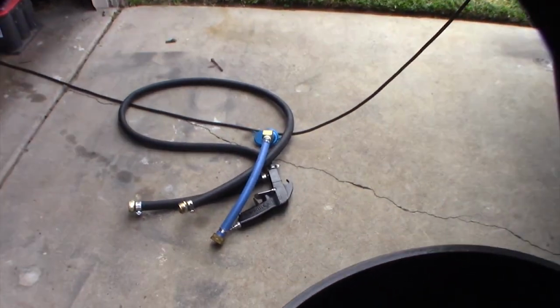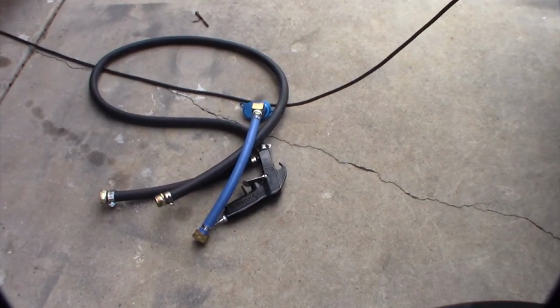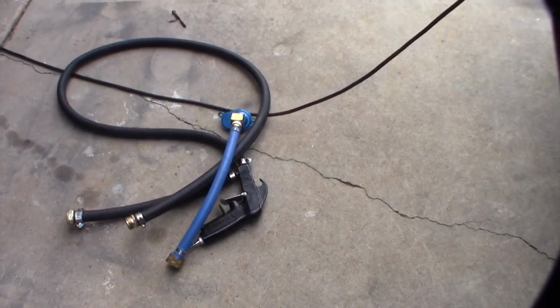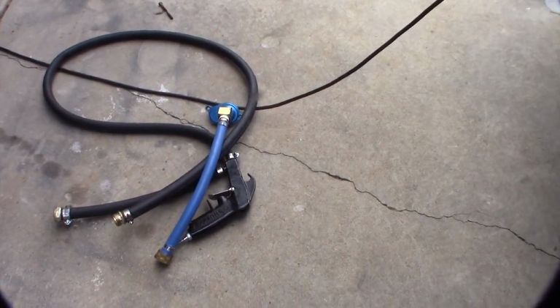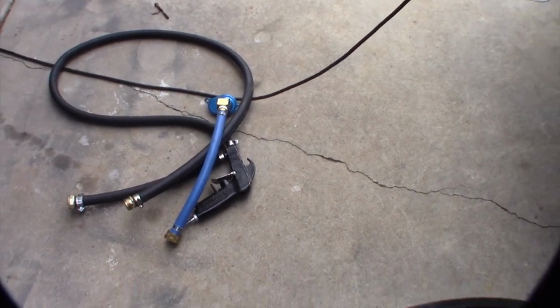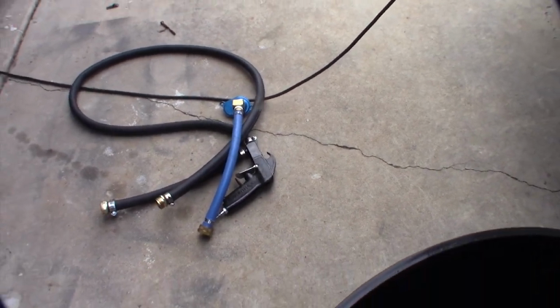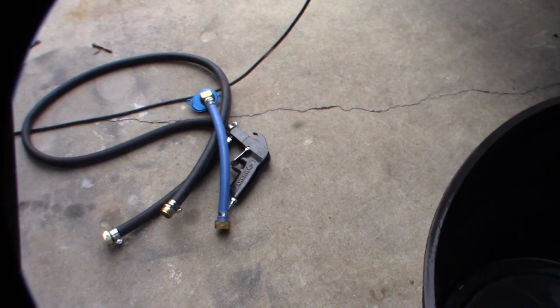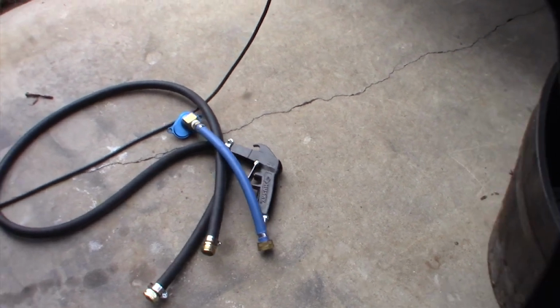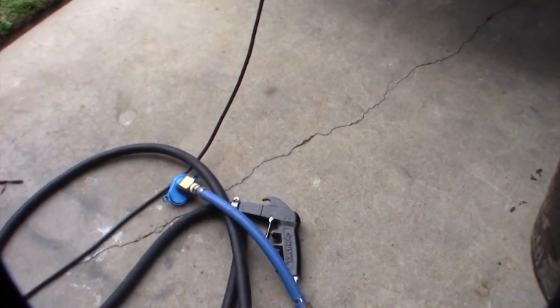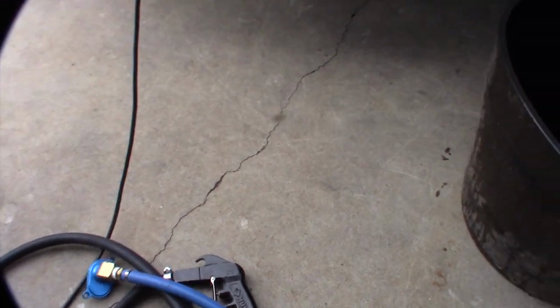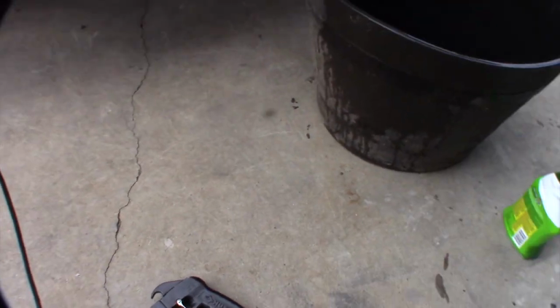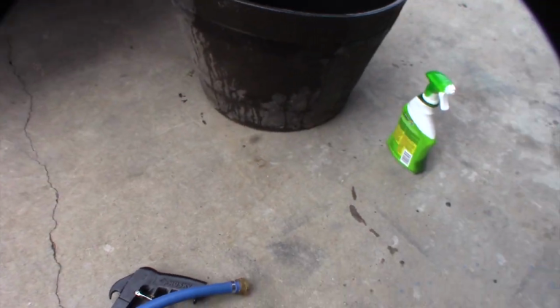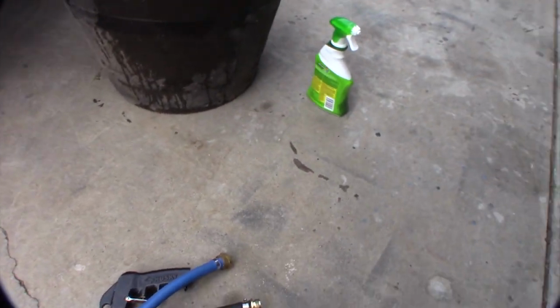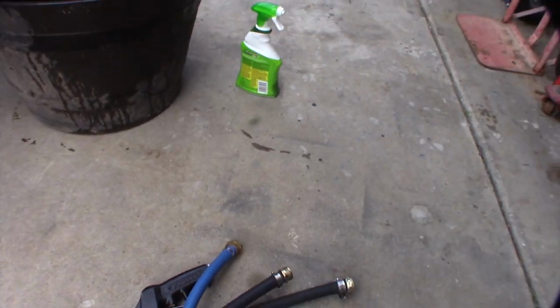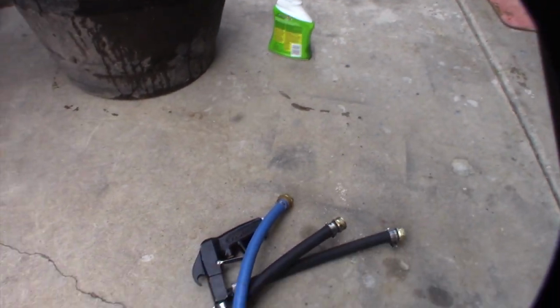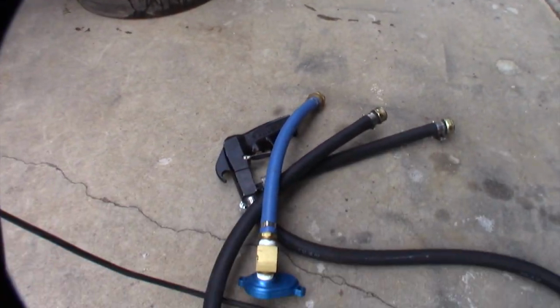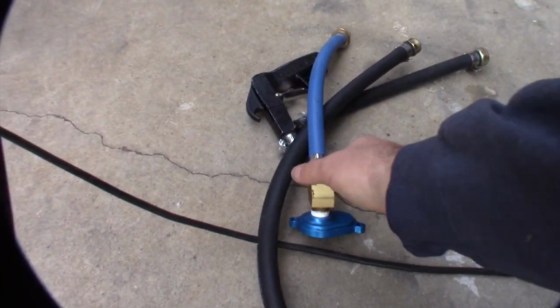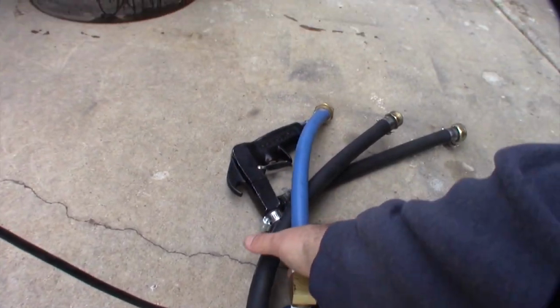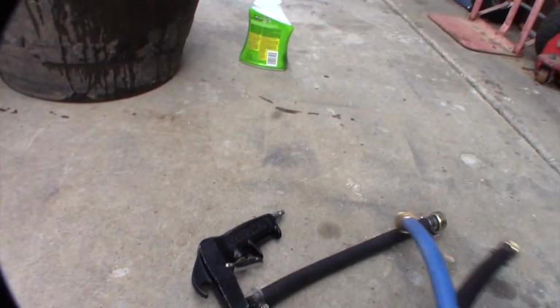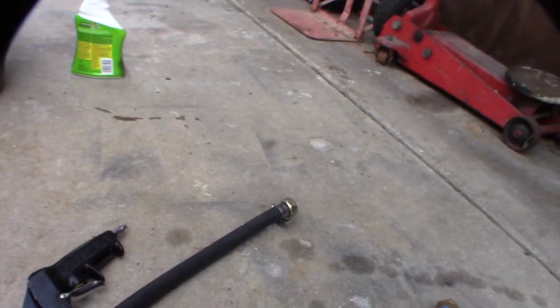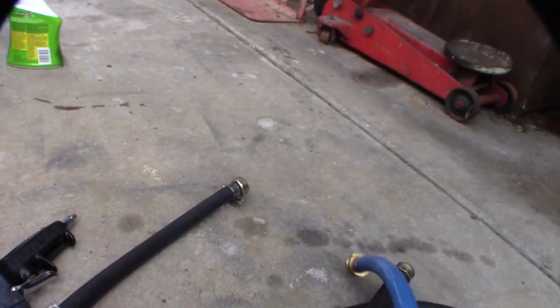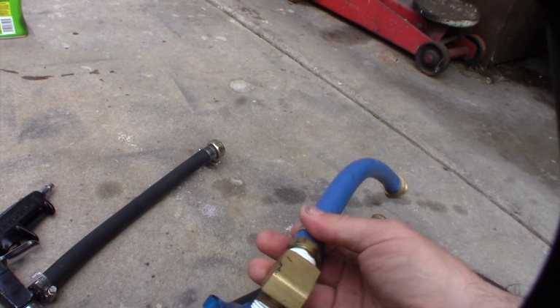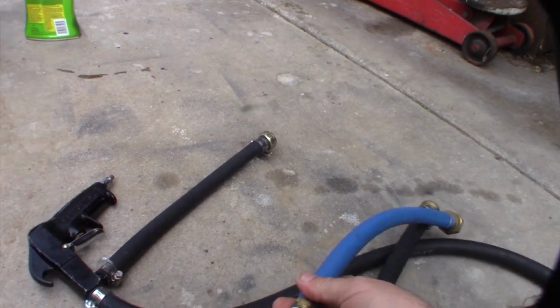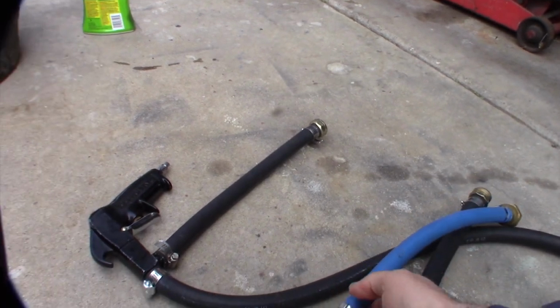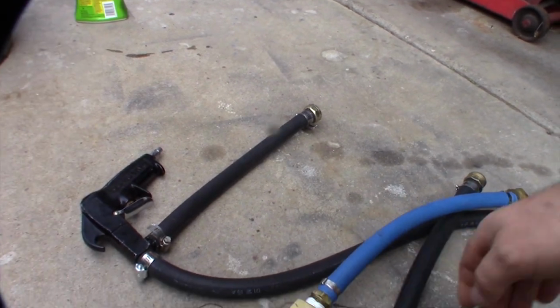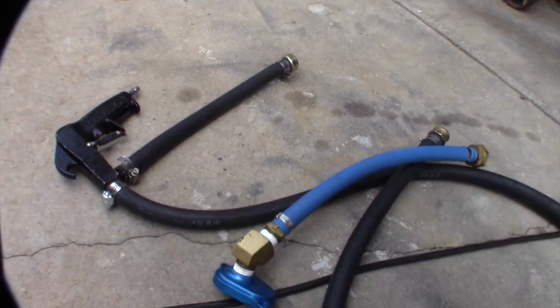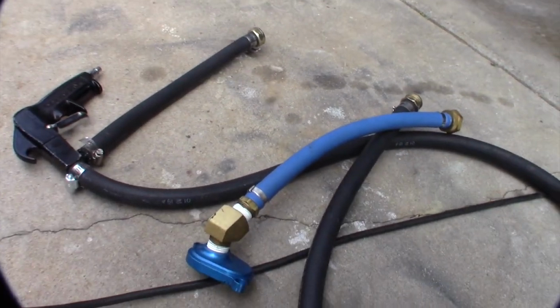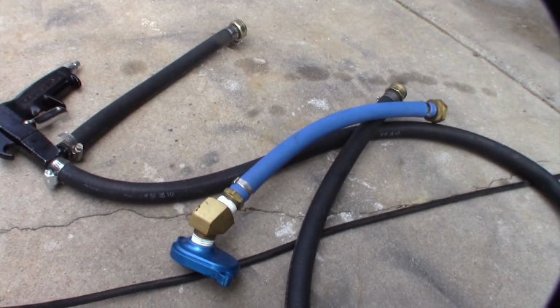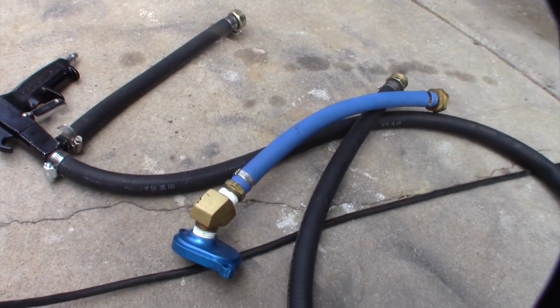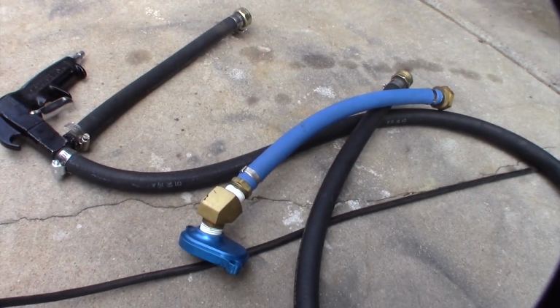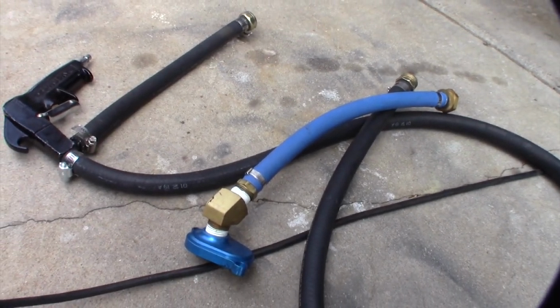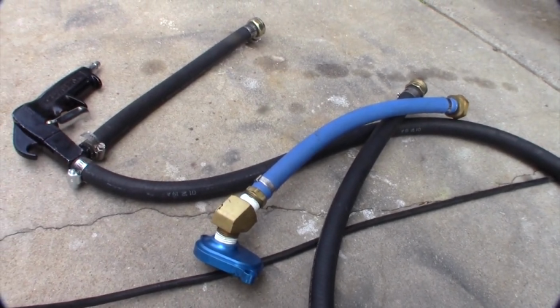In the last video I put together the back flush tool, which was made from an old sand blaster, and this is the EGR cooler adapter.